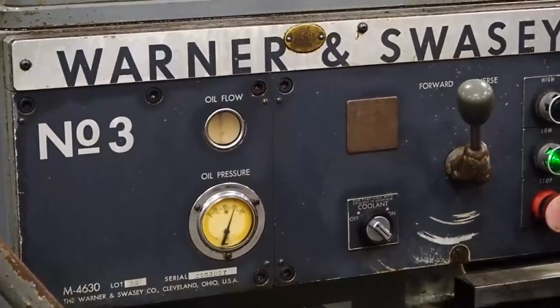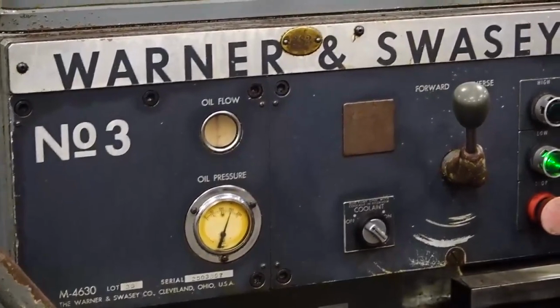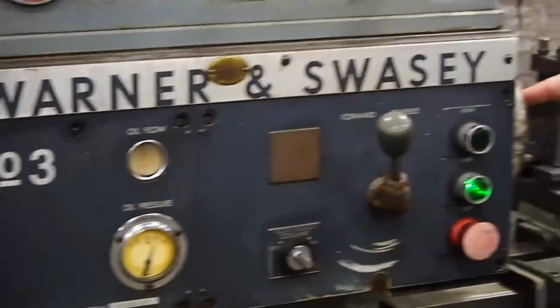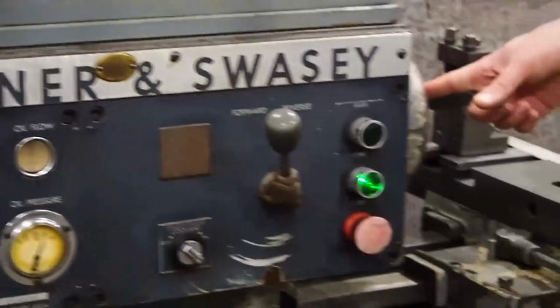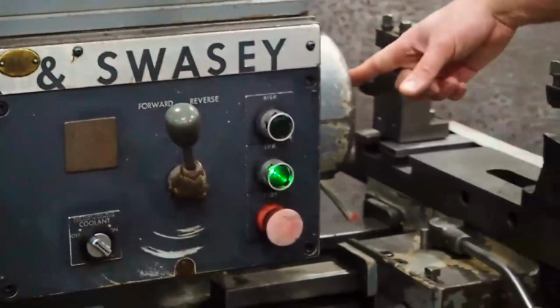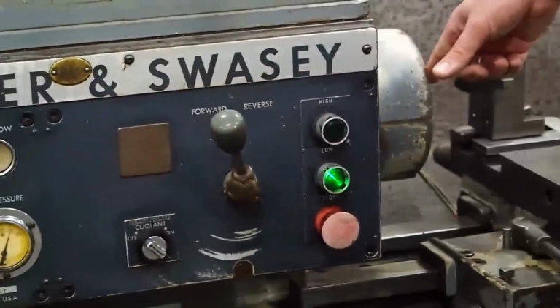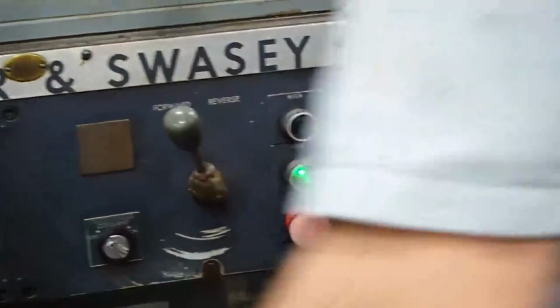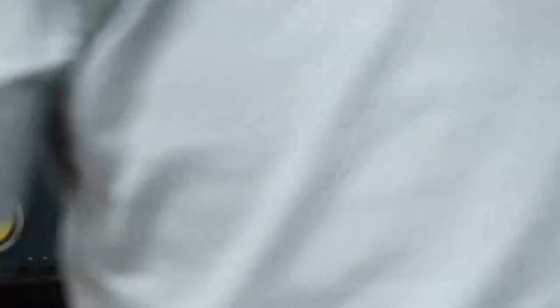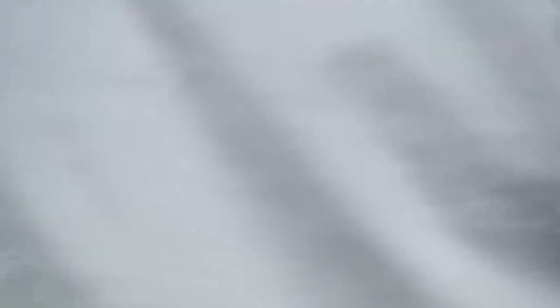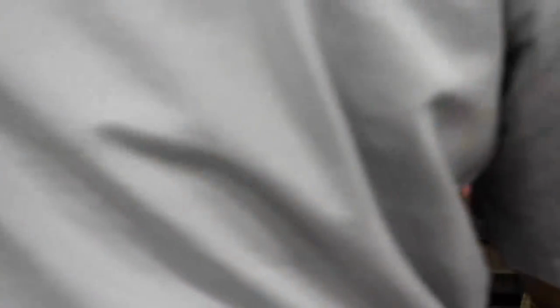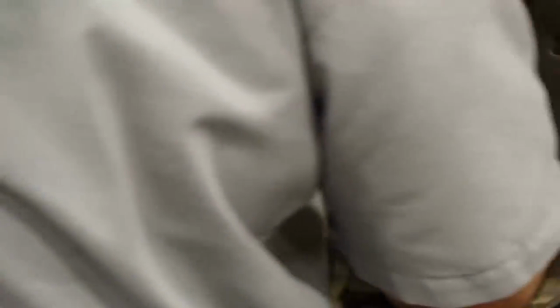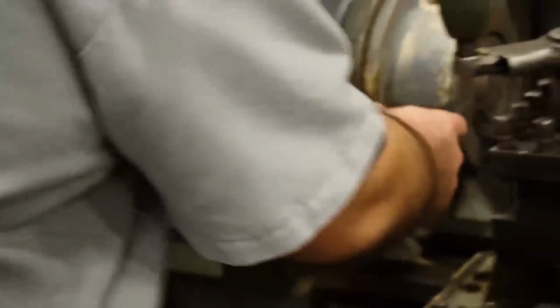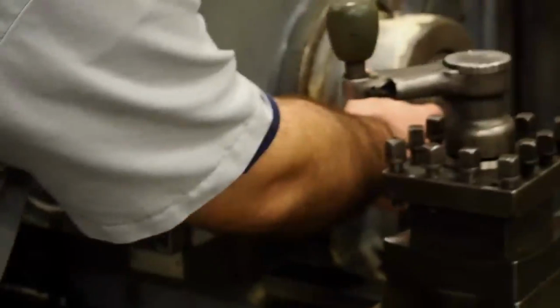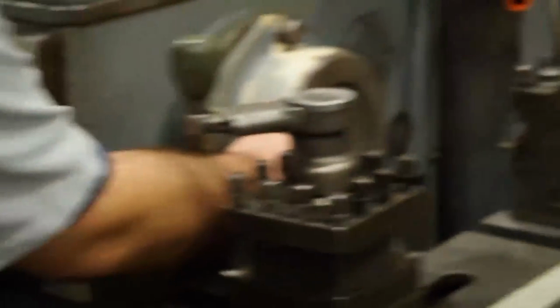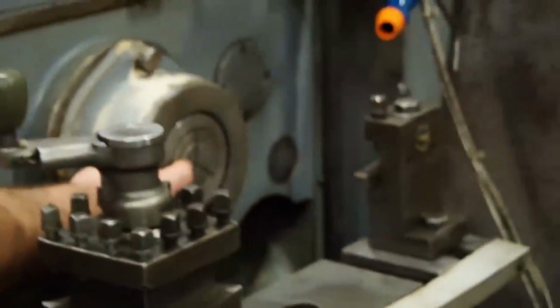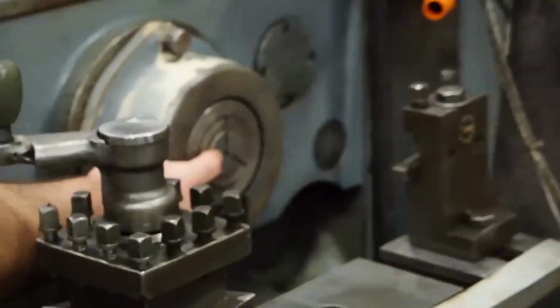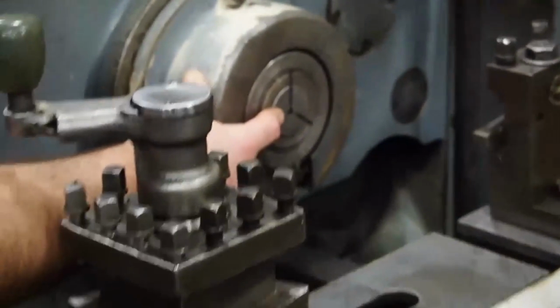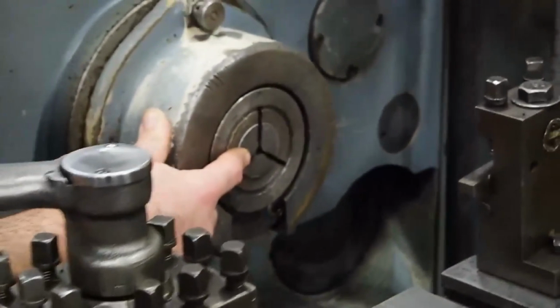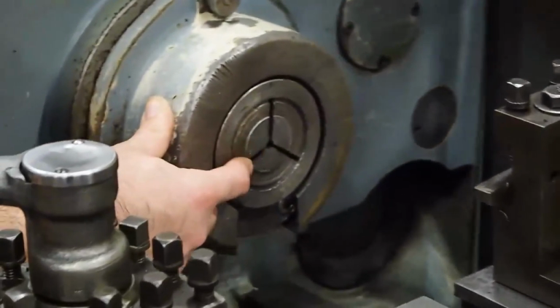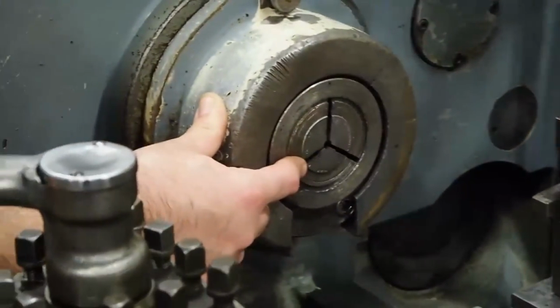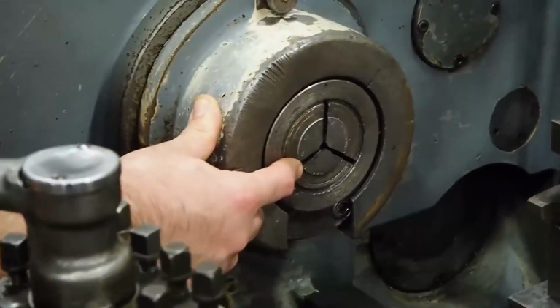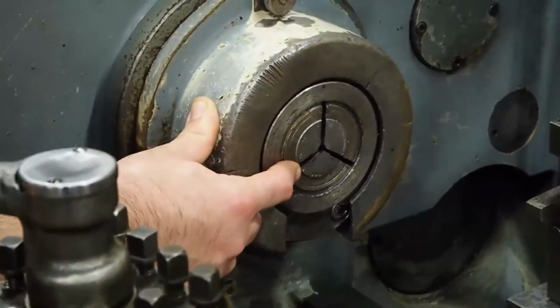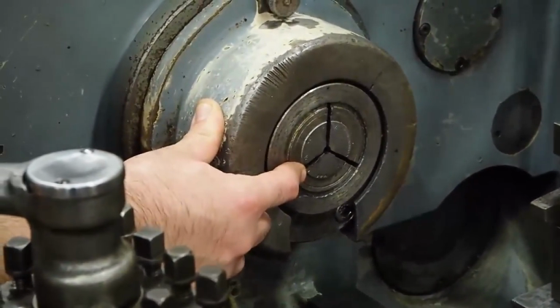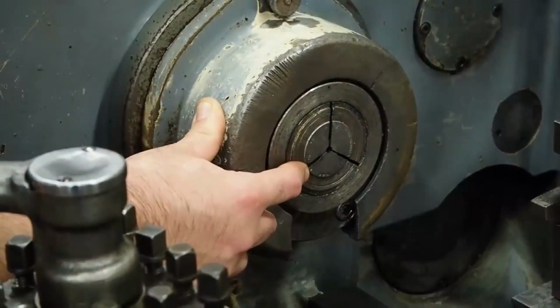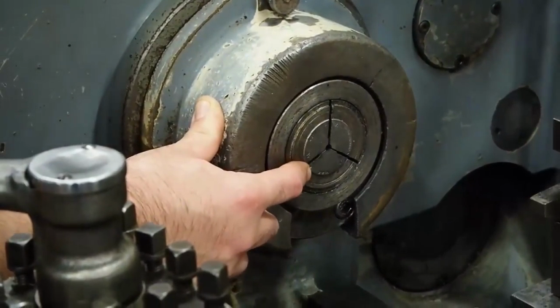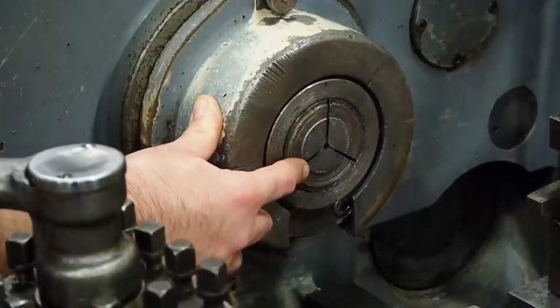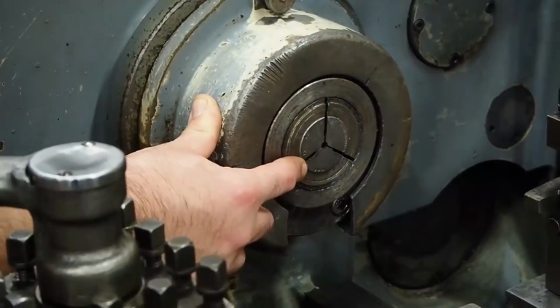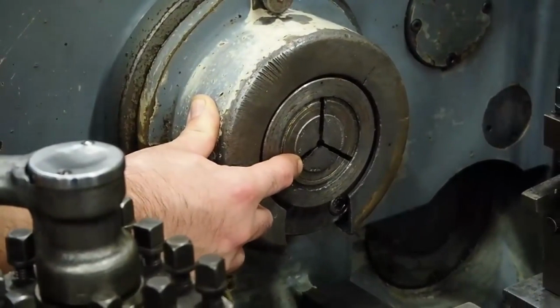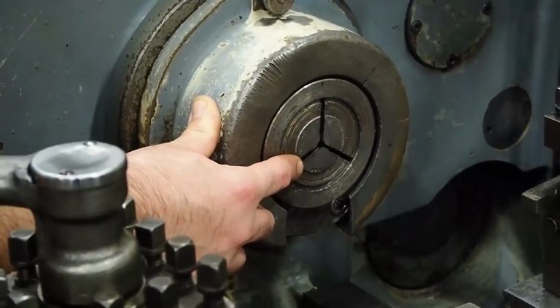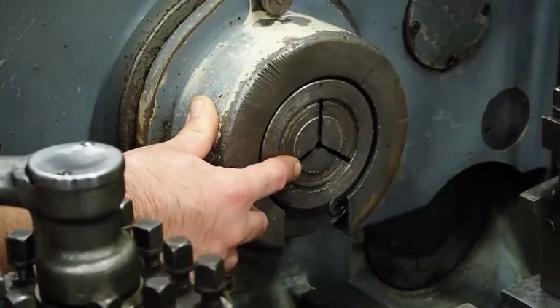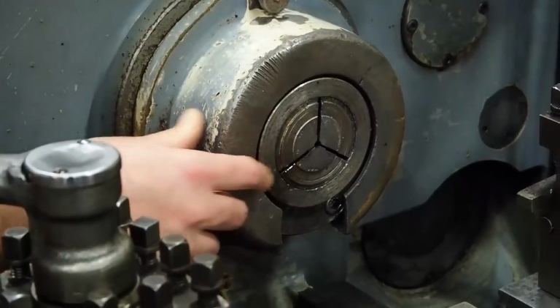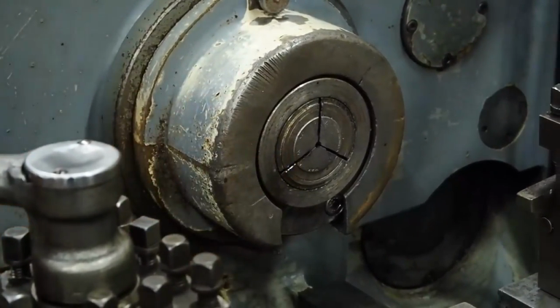If you come over here to the front of the spindle, you look at the collet. As you can see, now it is open, now it is closed. Now it is open, now it is closed.